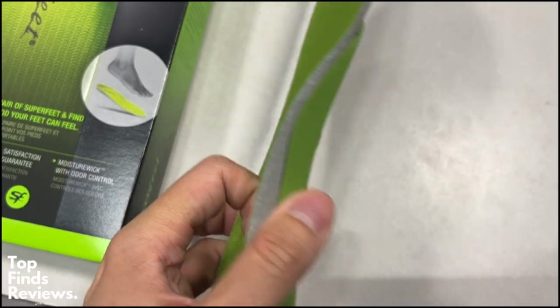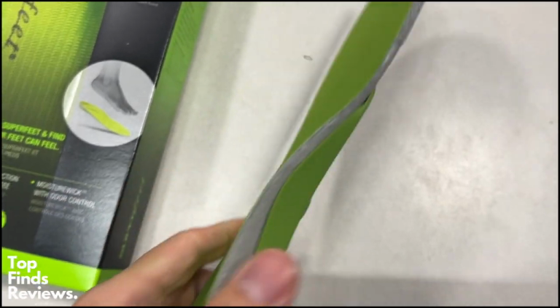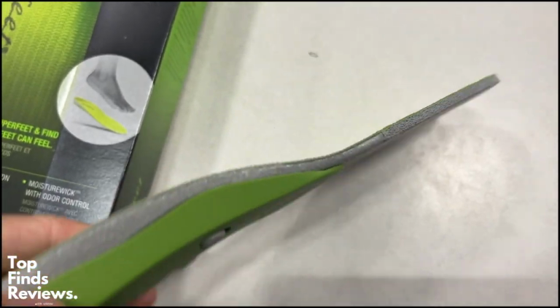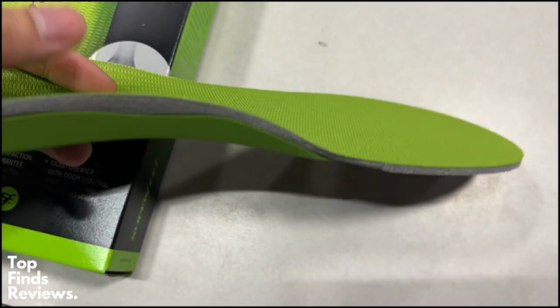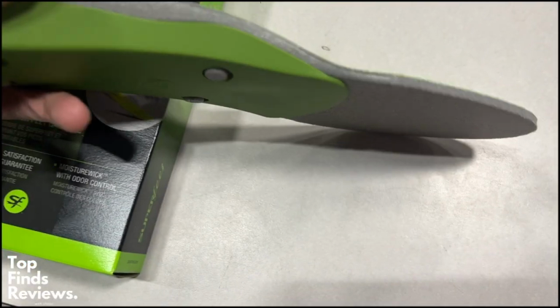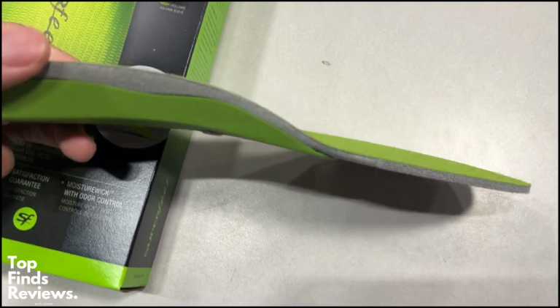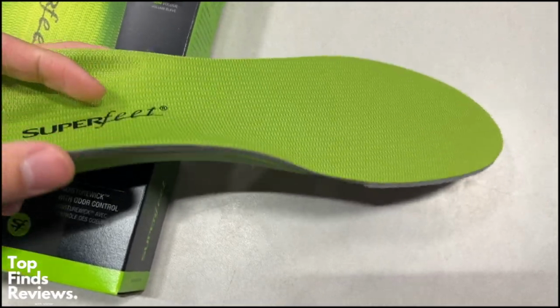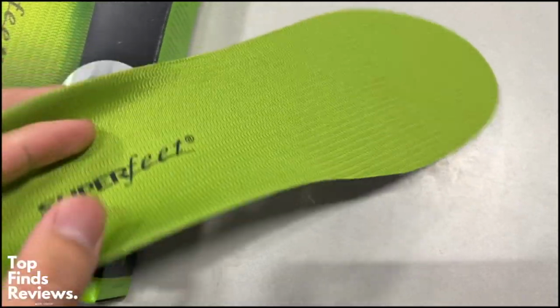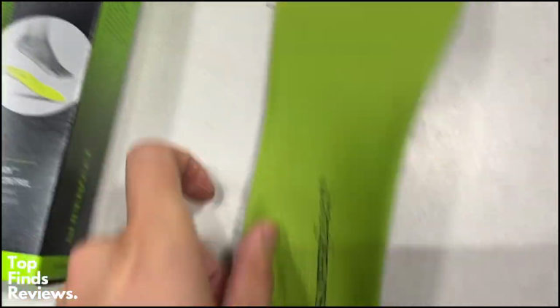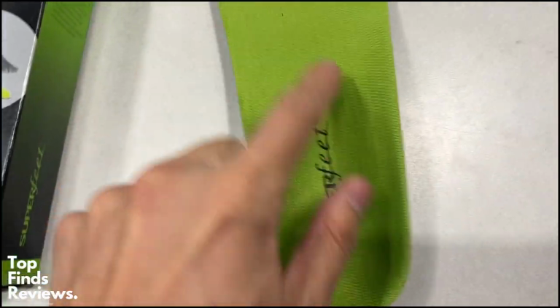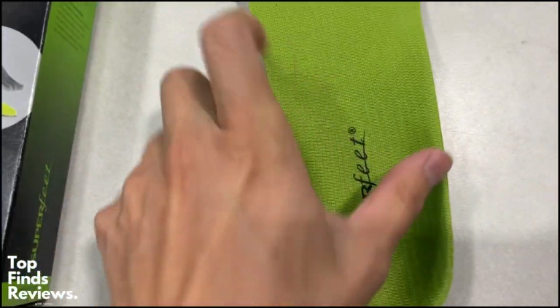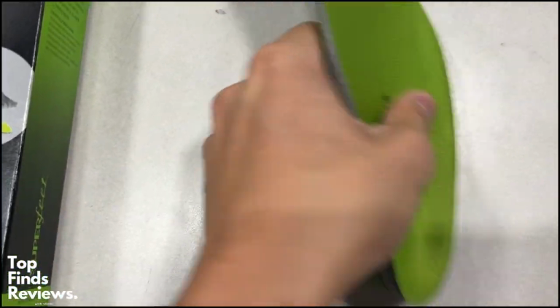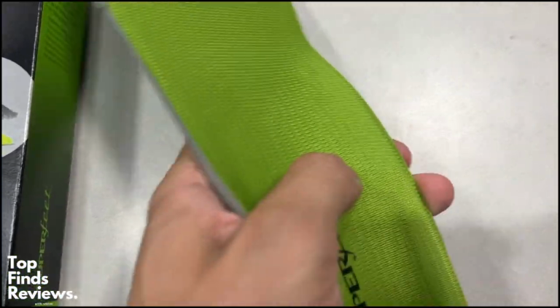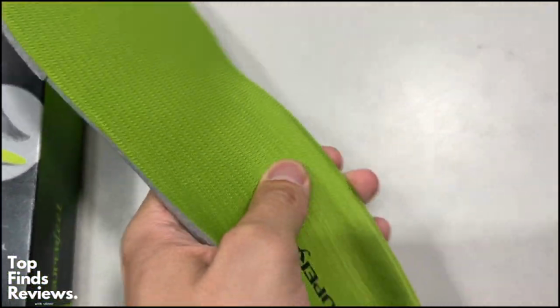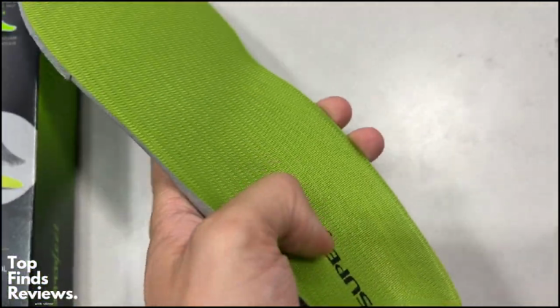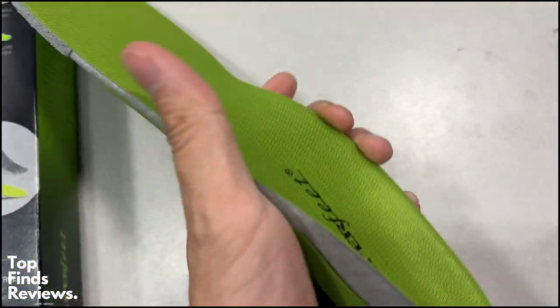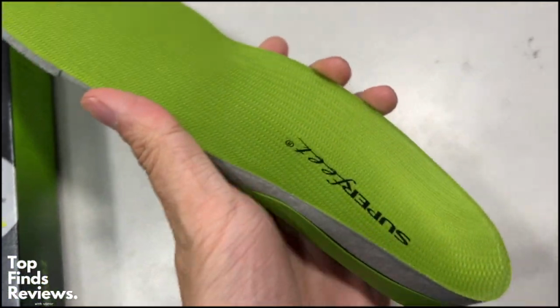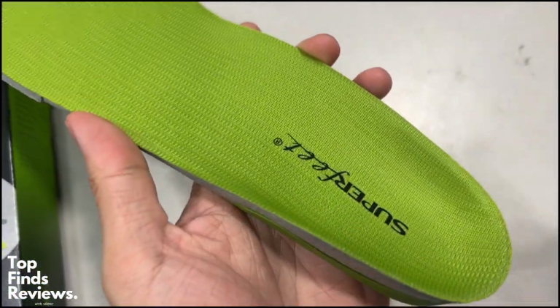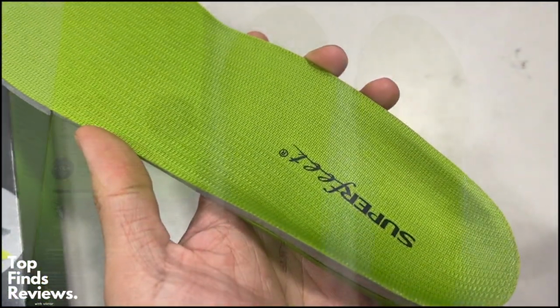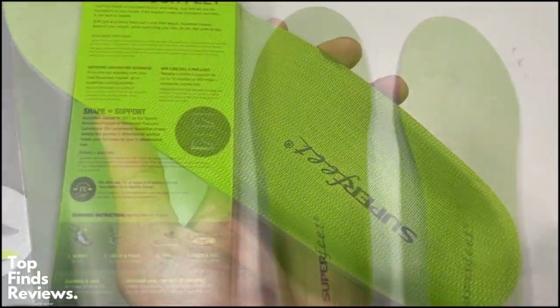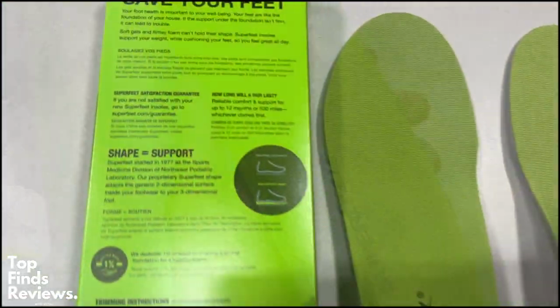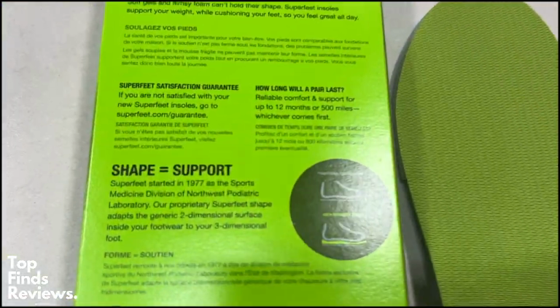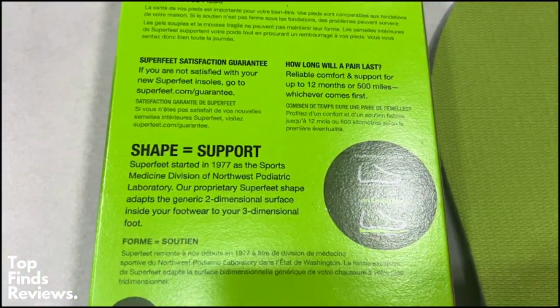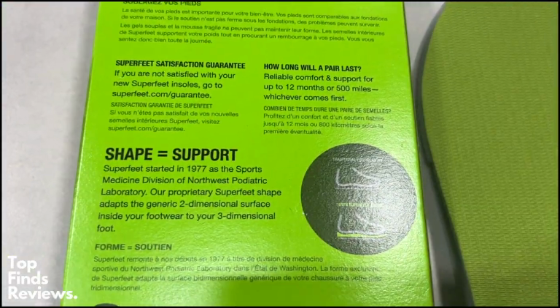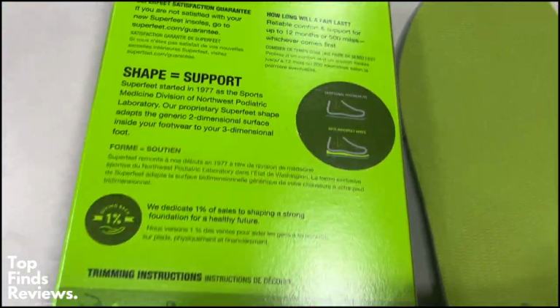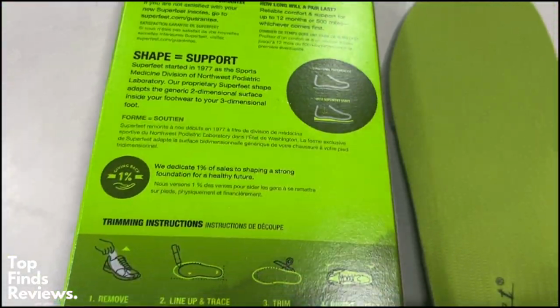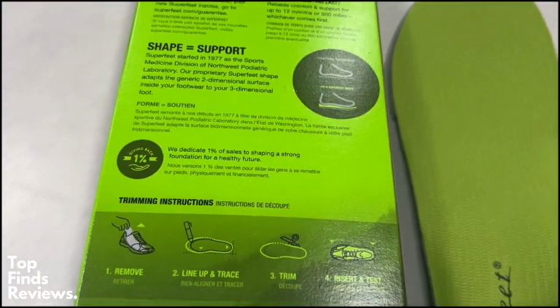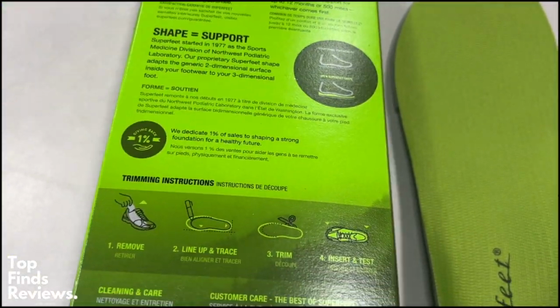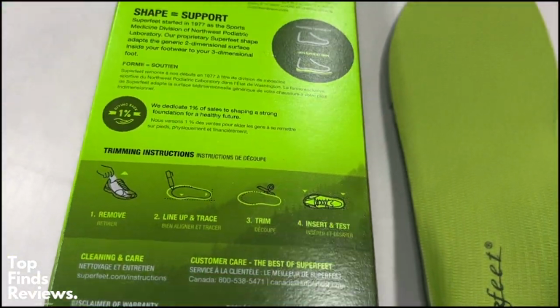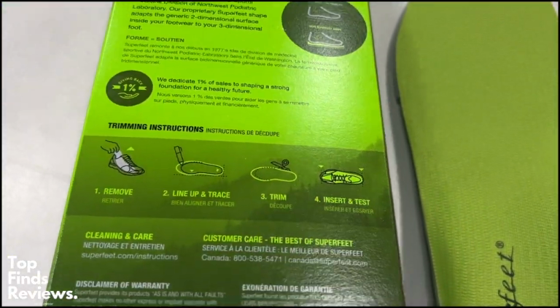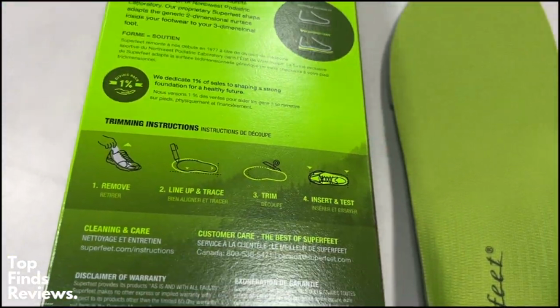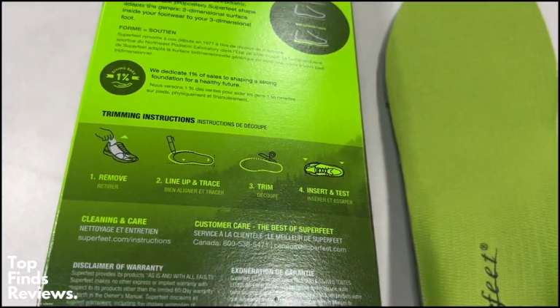The green all-purpose insoles are for high arcs, and it has a deep cup for the heel, and really just gives you support while you are walking. It is just amazing. If you've never tried insoles before, you have to.